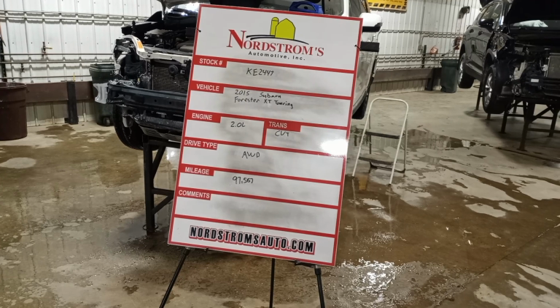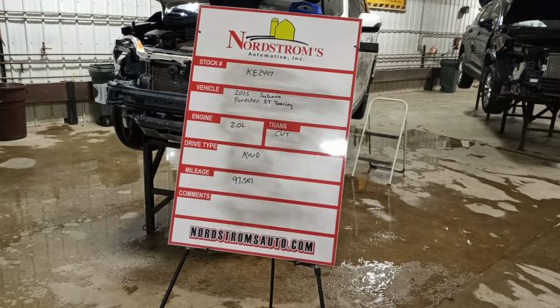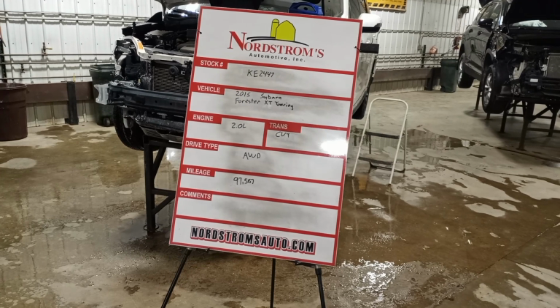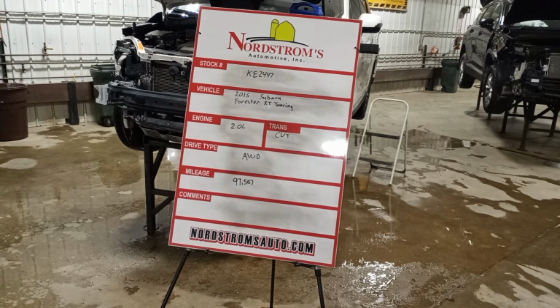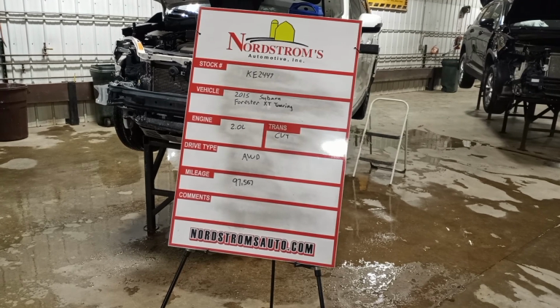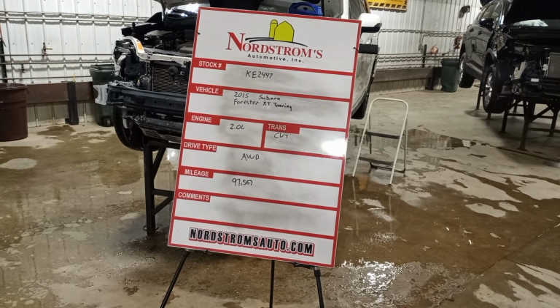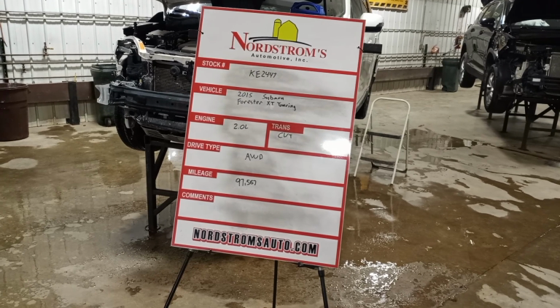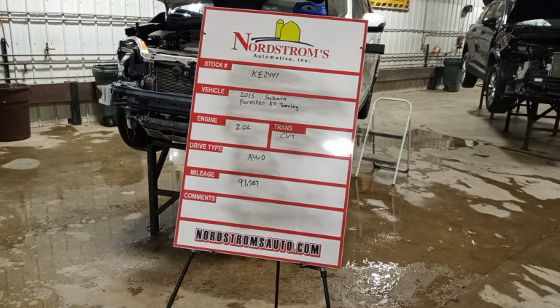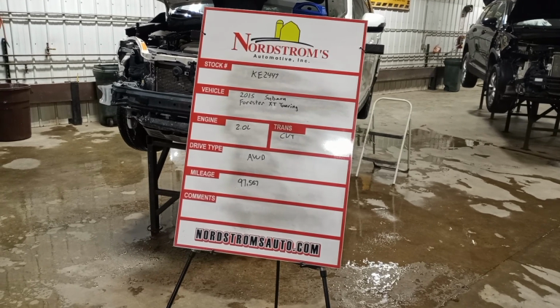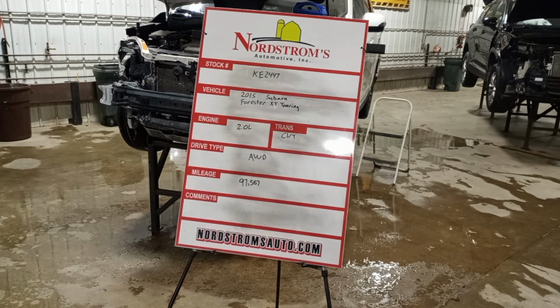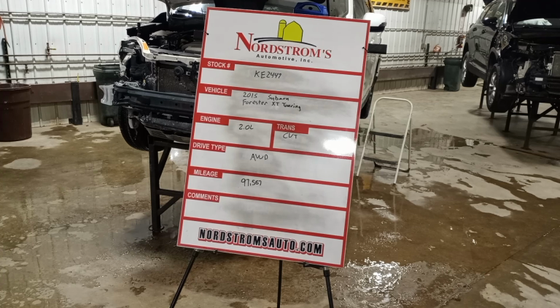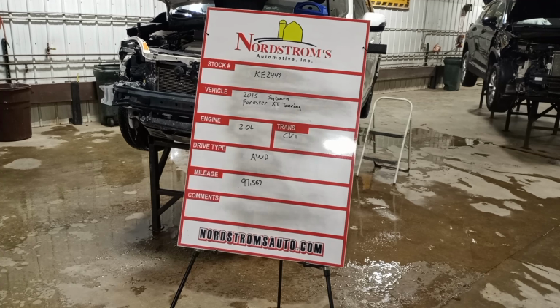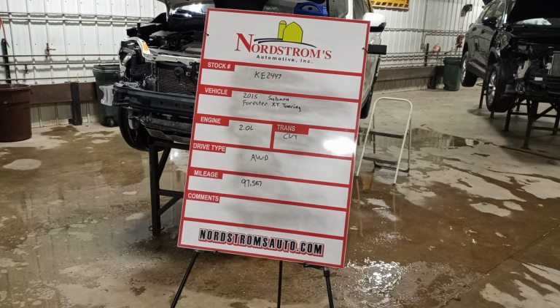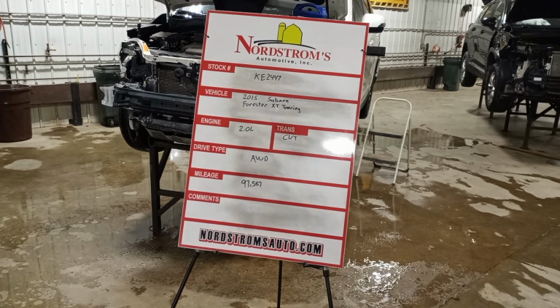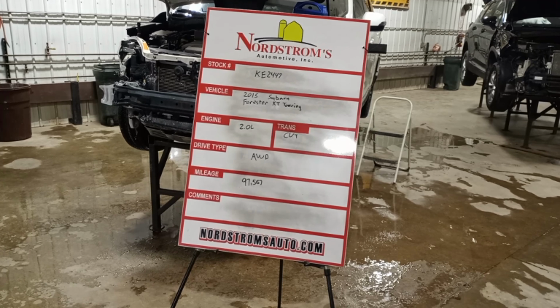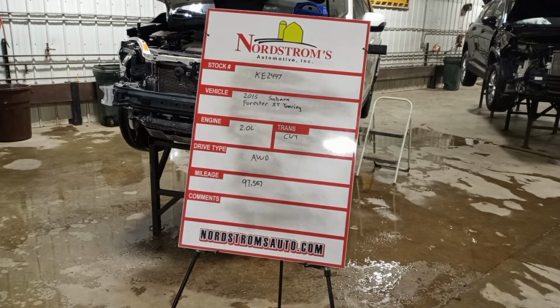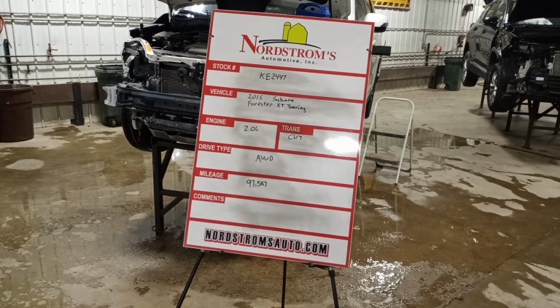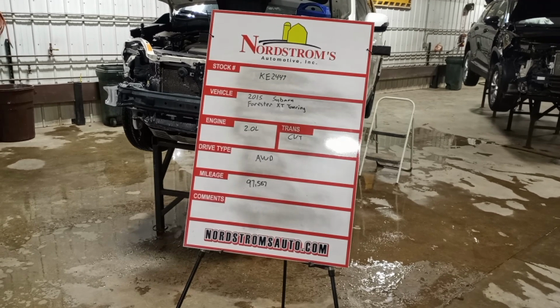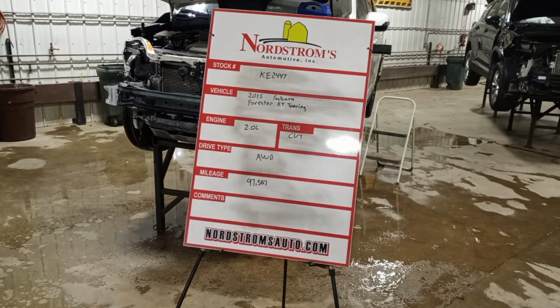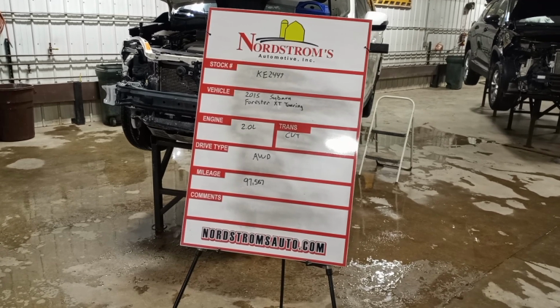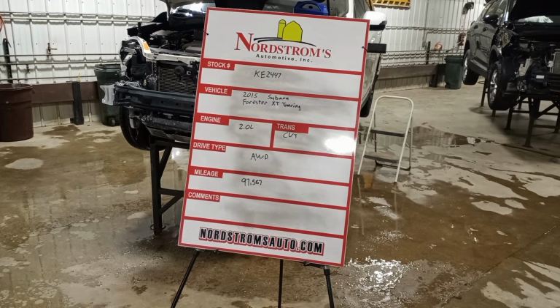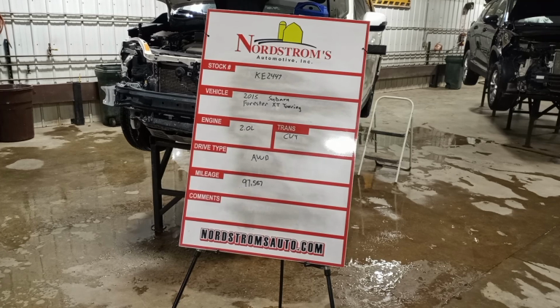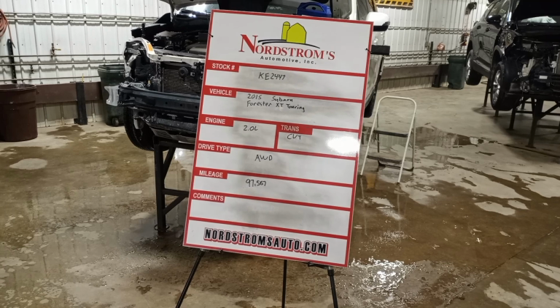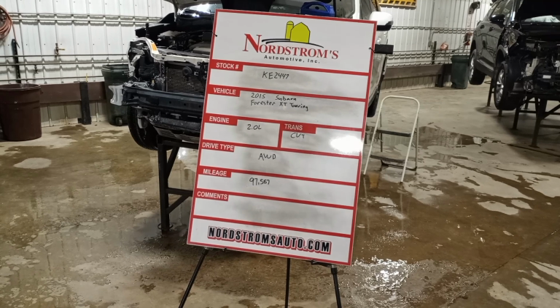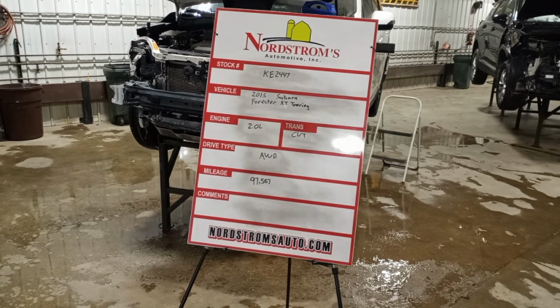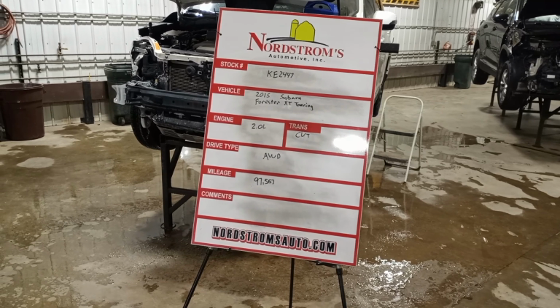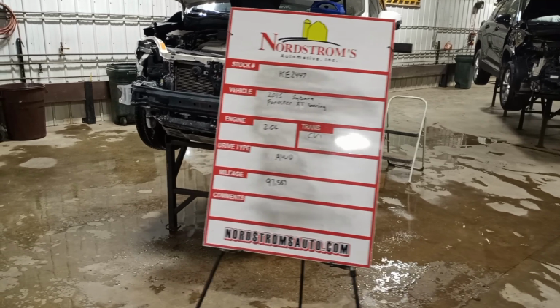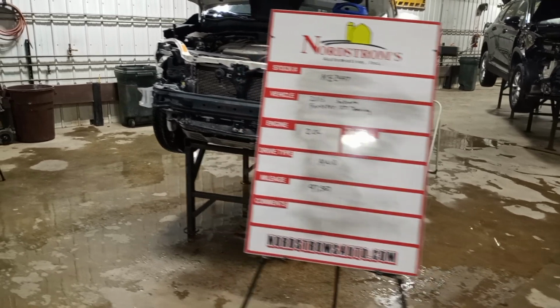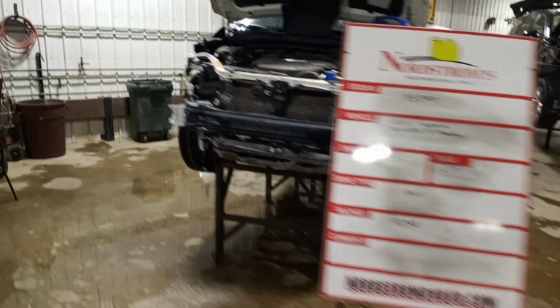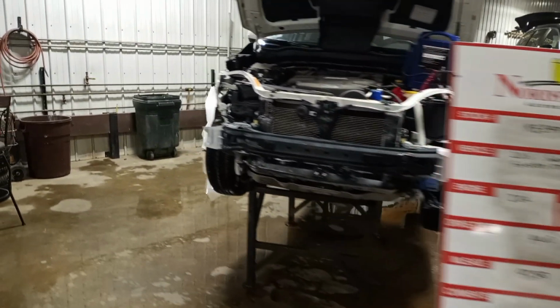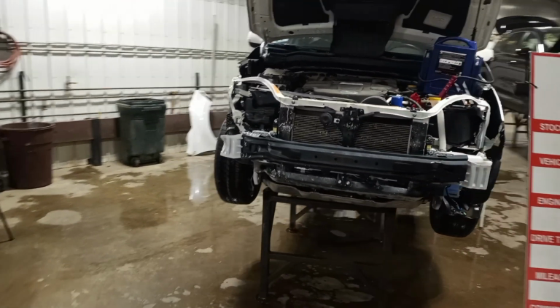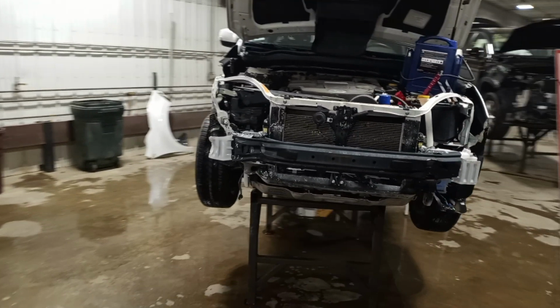Stock number KE 2447, 2015 Subaru Forester XT Touring, 2.0 liter turbo gas engine, CVT transmission, all-wheel drive, at 97,567 miles.